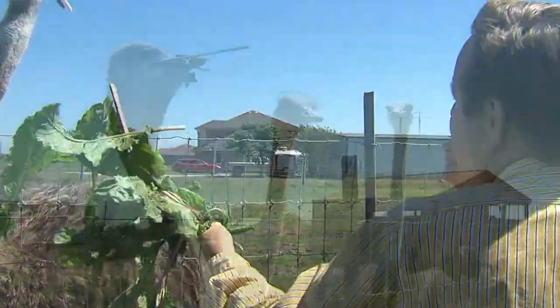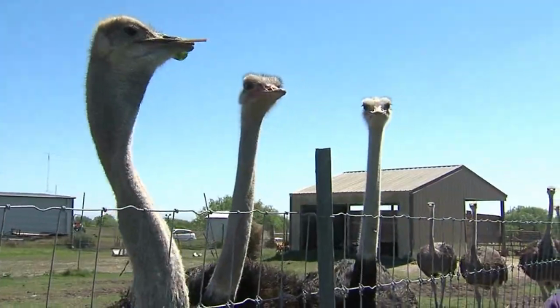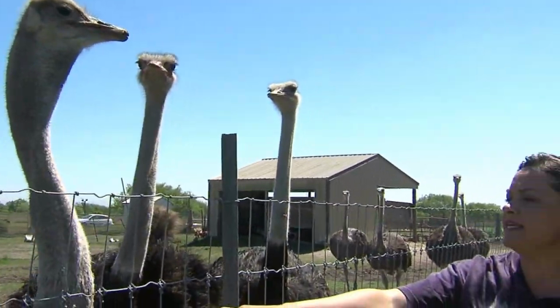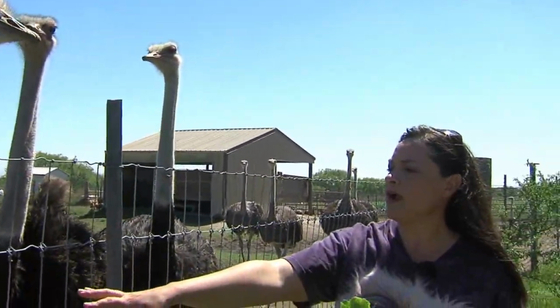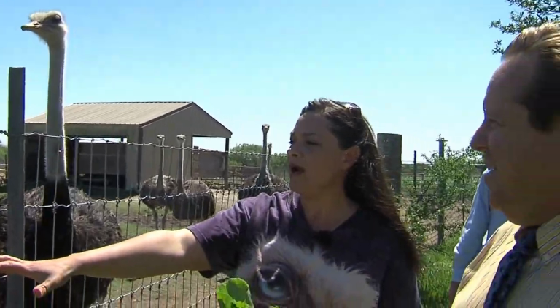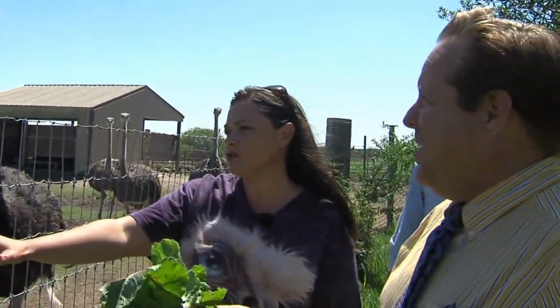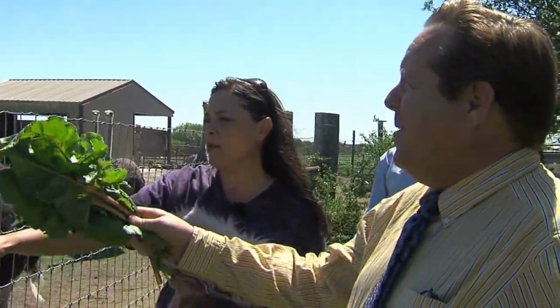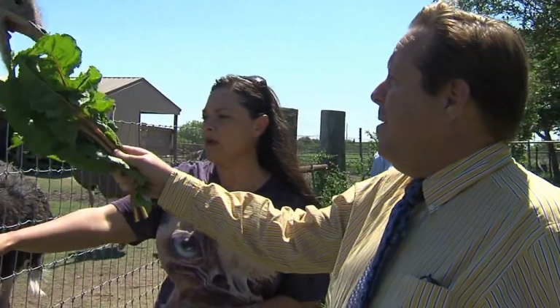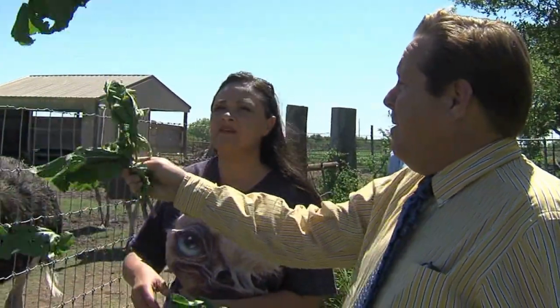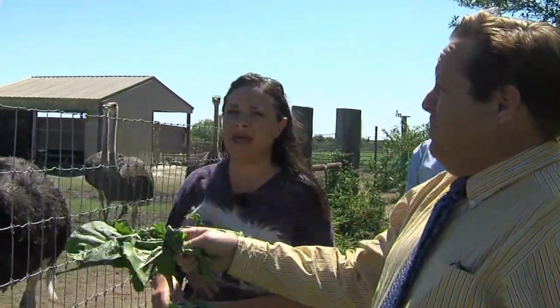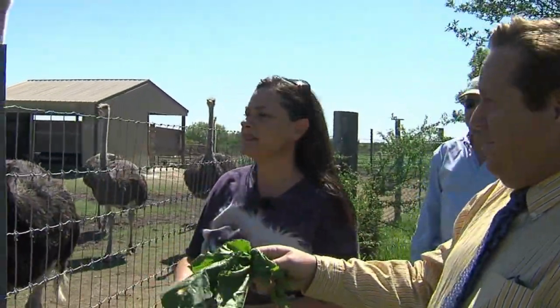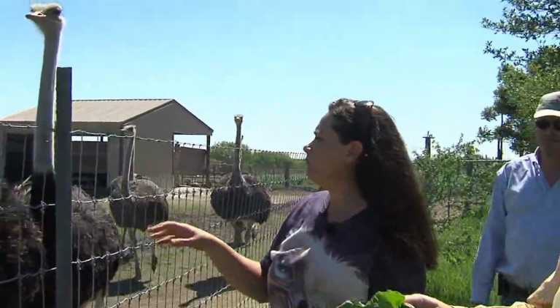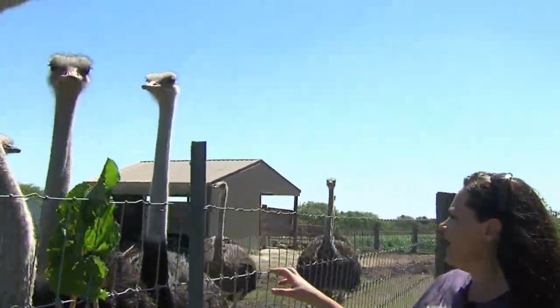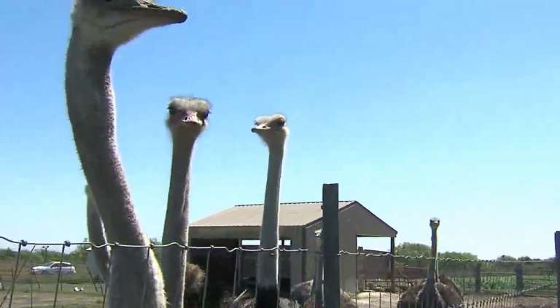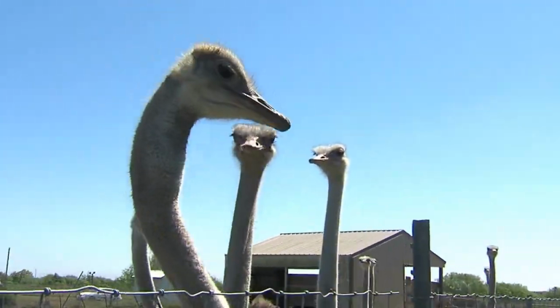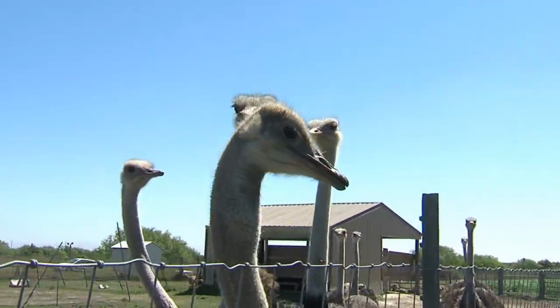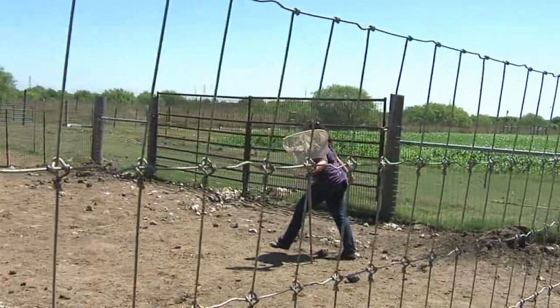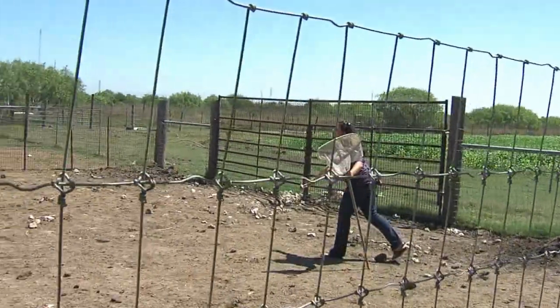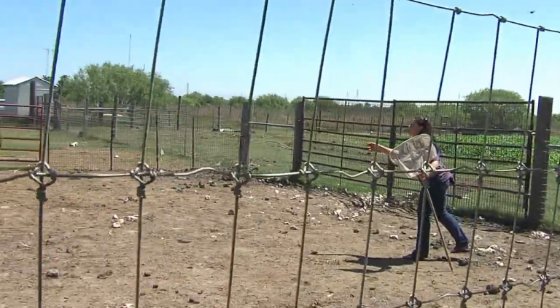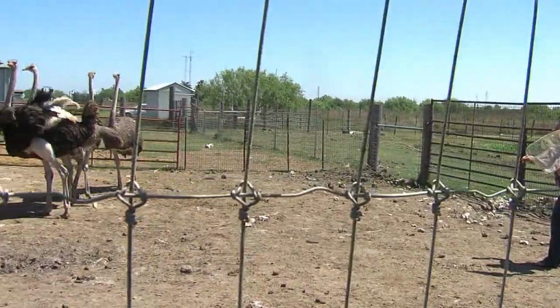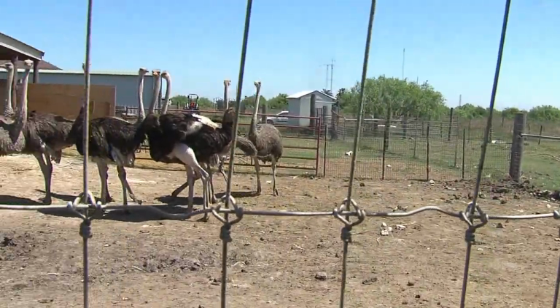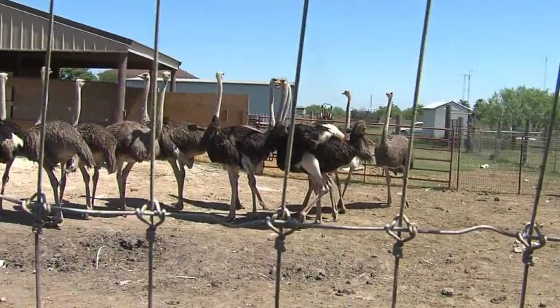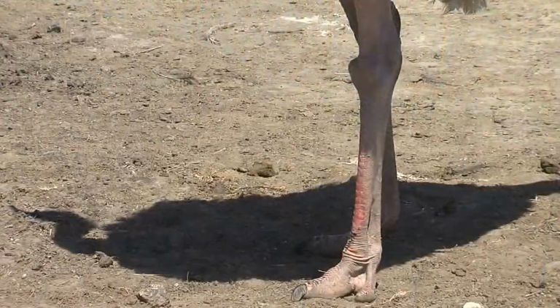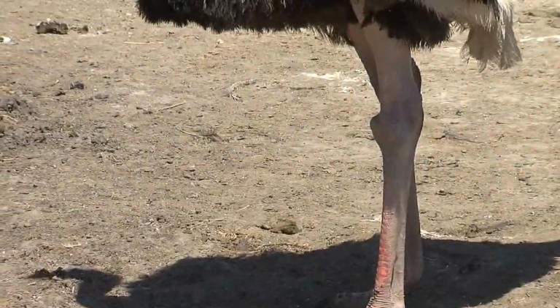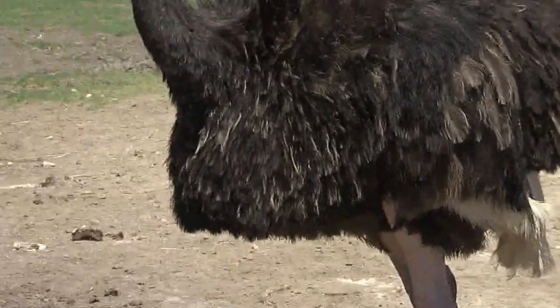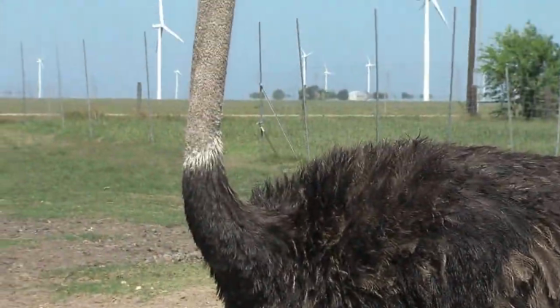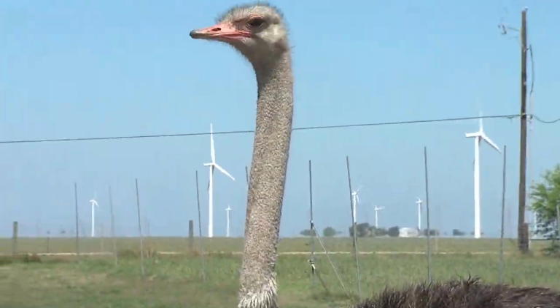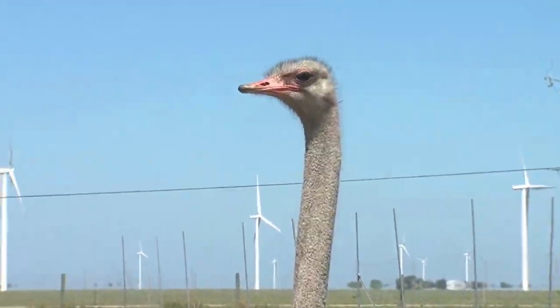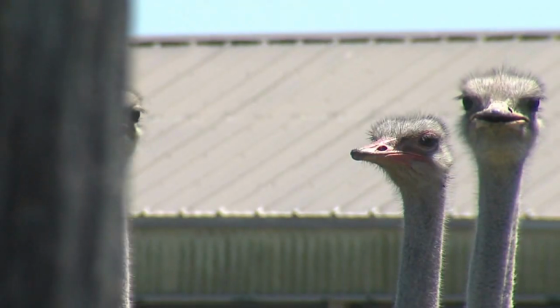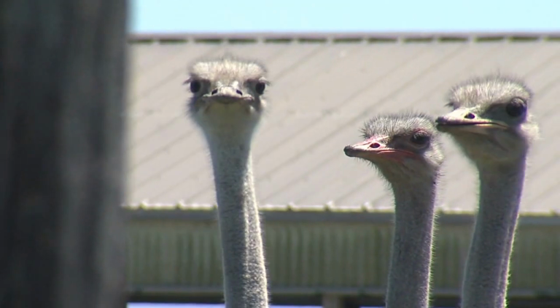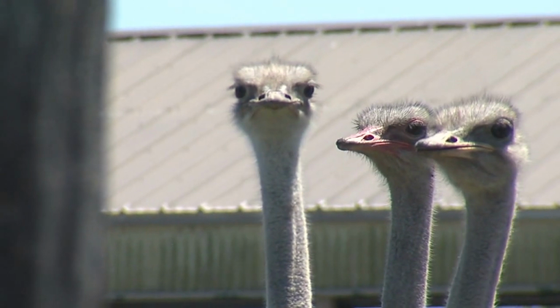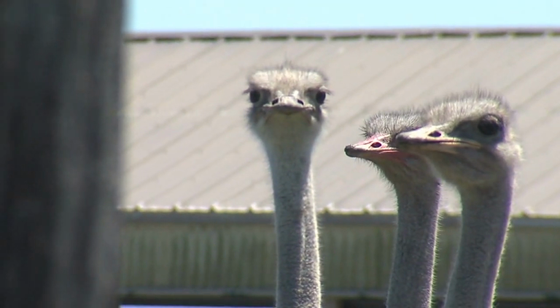This is Sam Barnard. She and her husband live near Portland and raise ostriches. Sam is from South Africa and has years of experience dealing with these unusual birds.